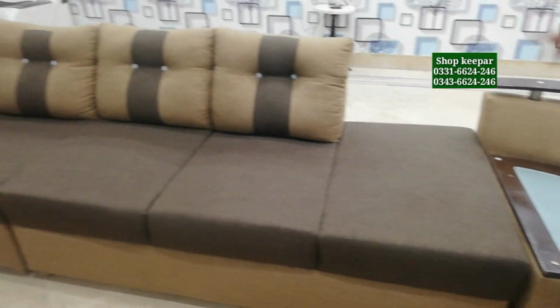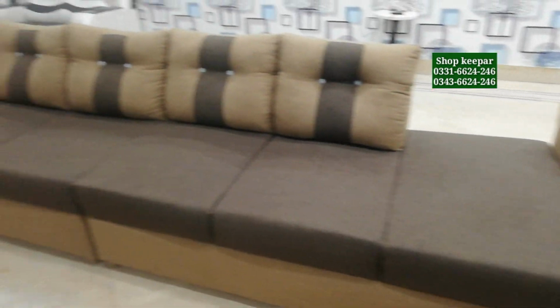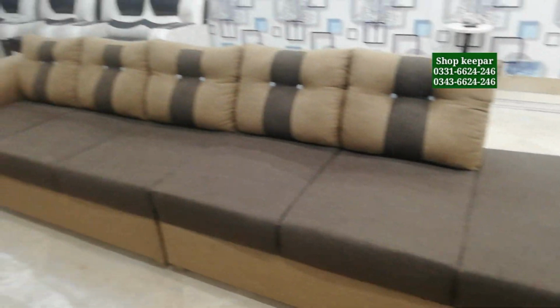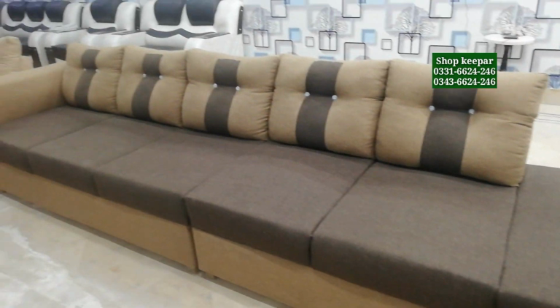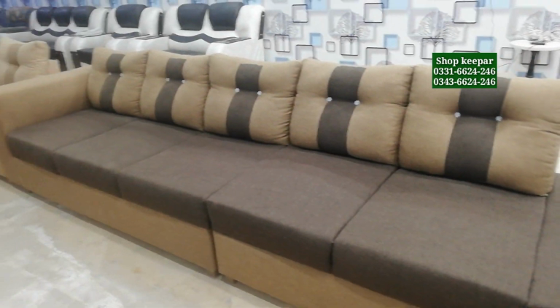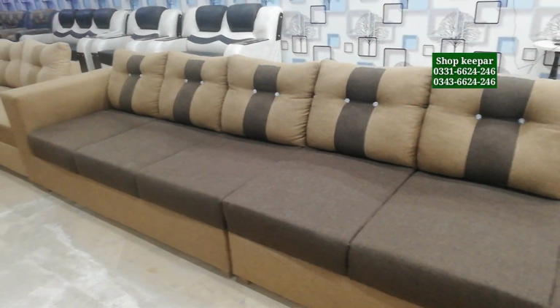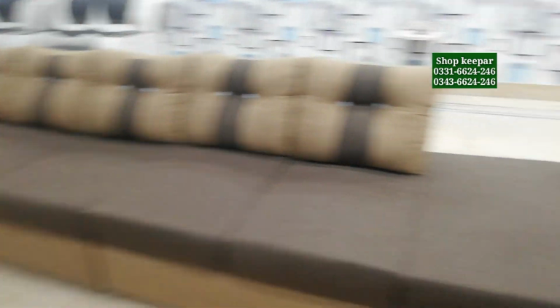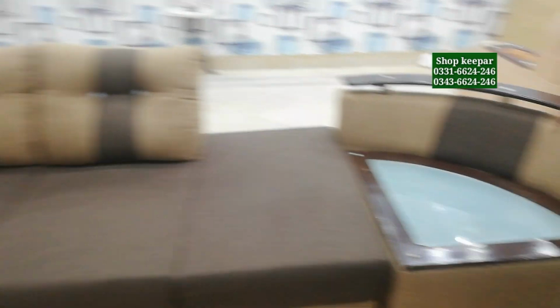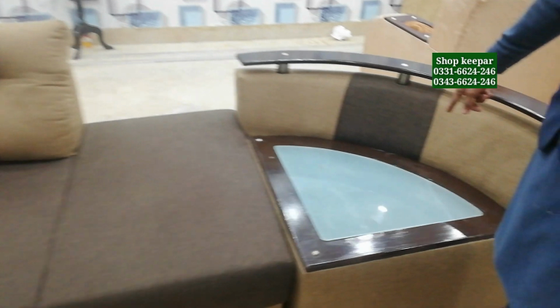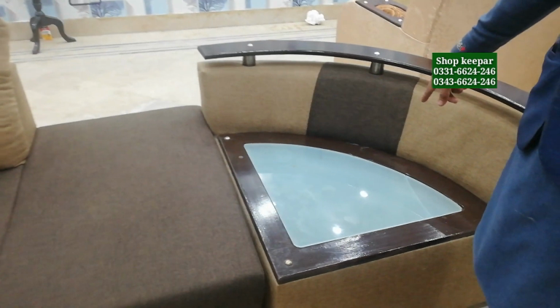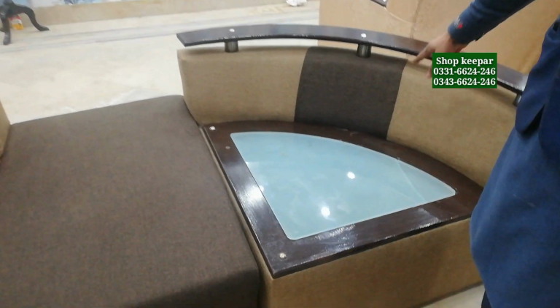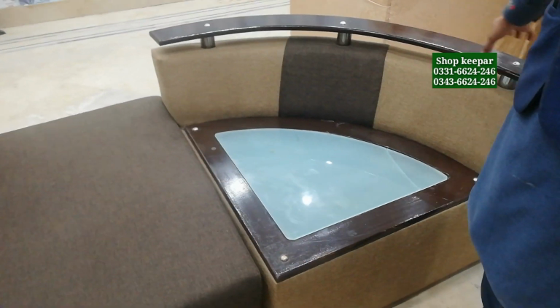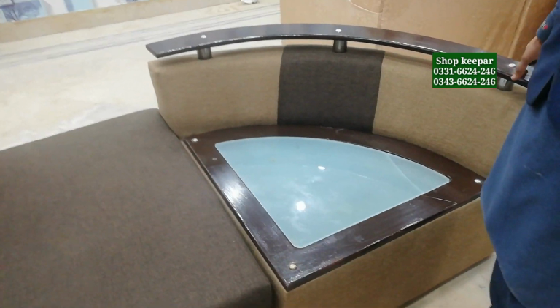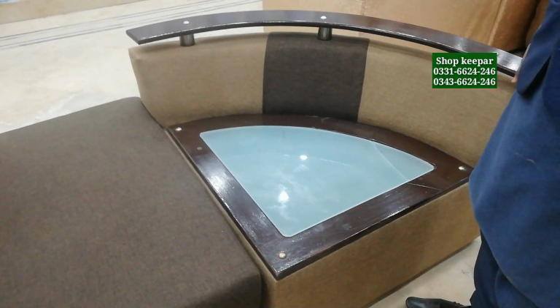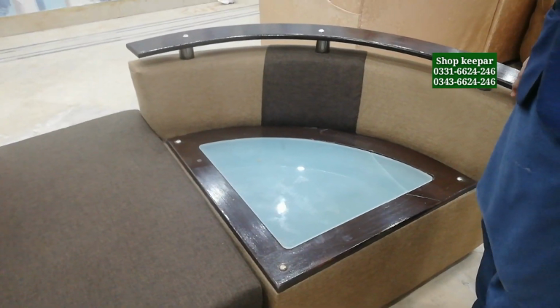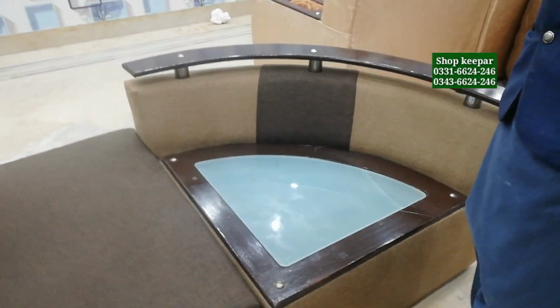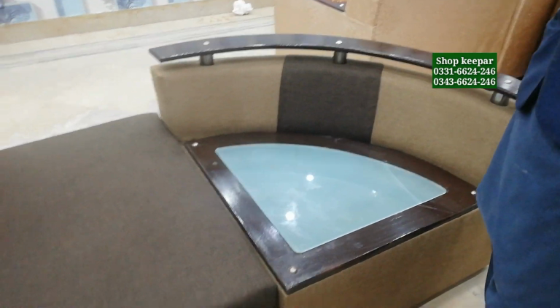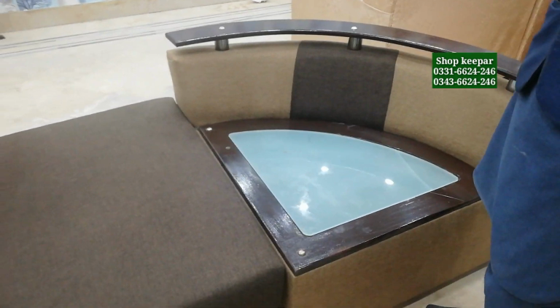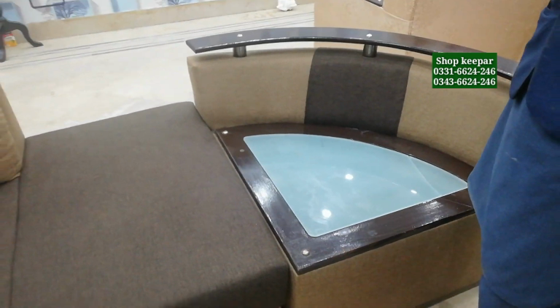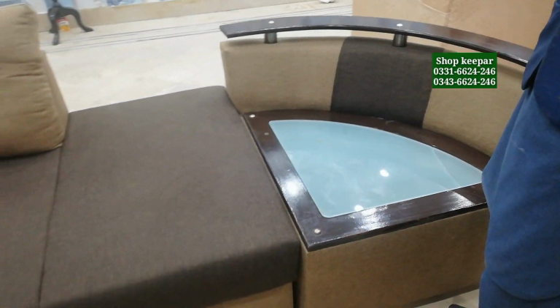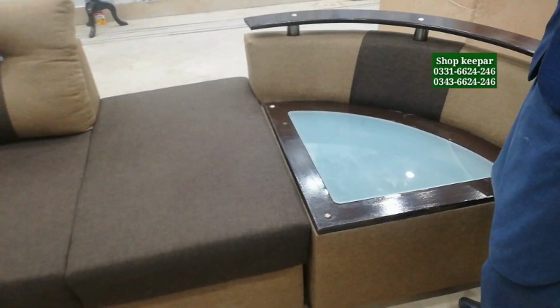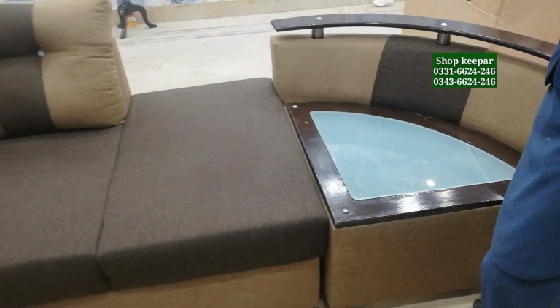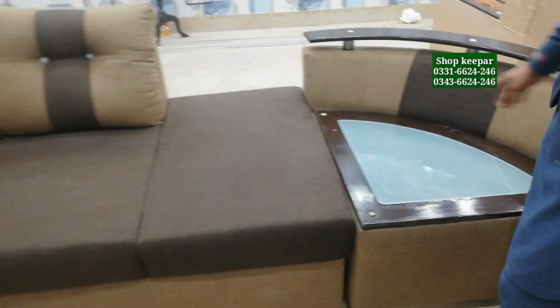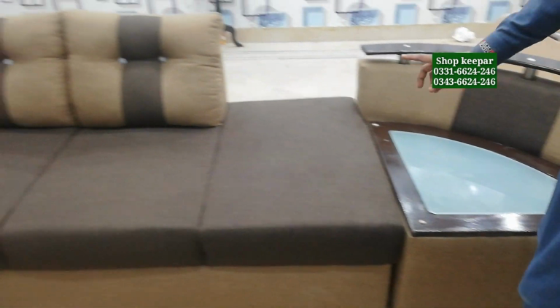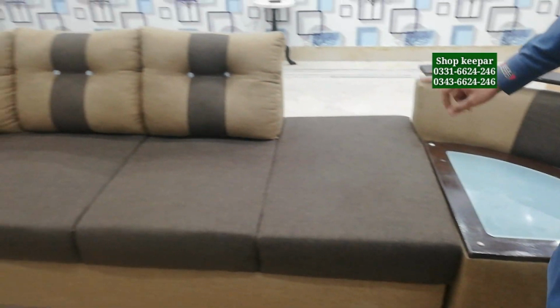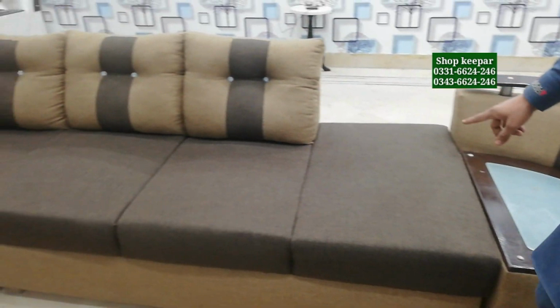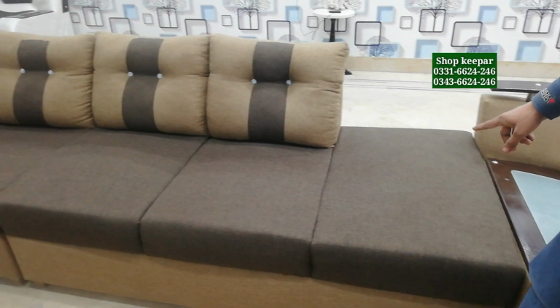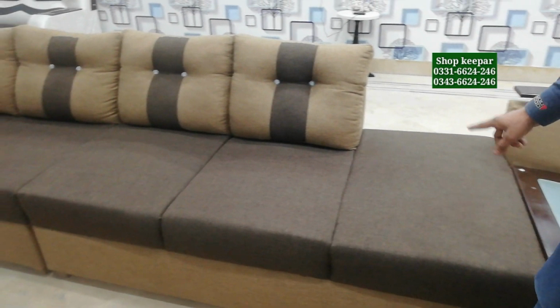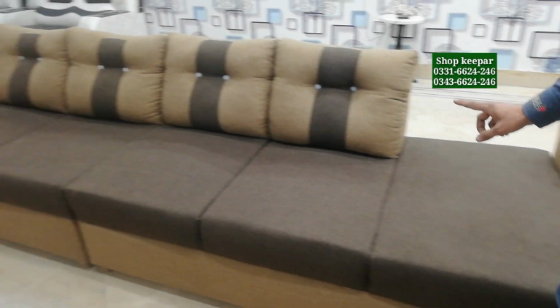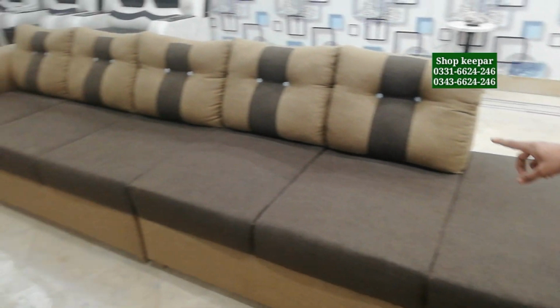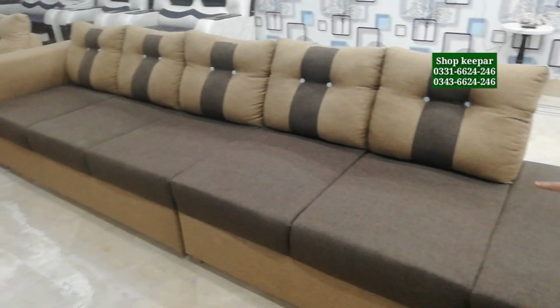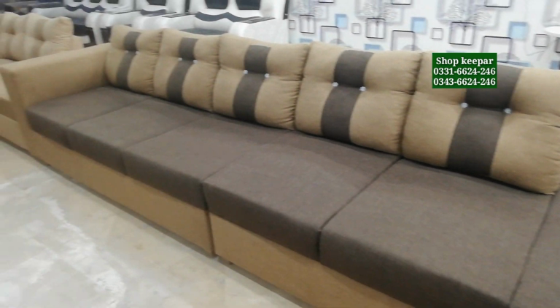This side part is also removable — it is a side window piece and you can remove it. The color for this is 65,000. It is modular at 65,000.